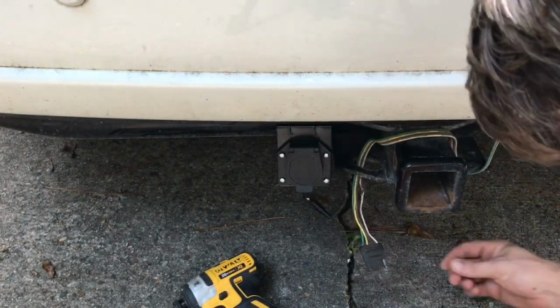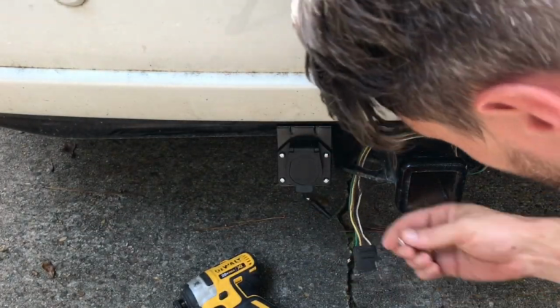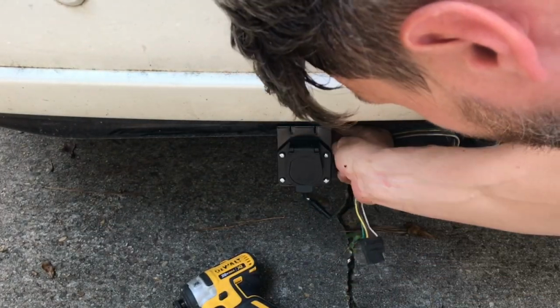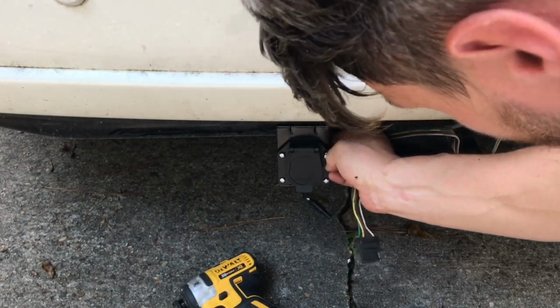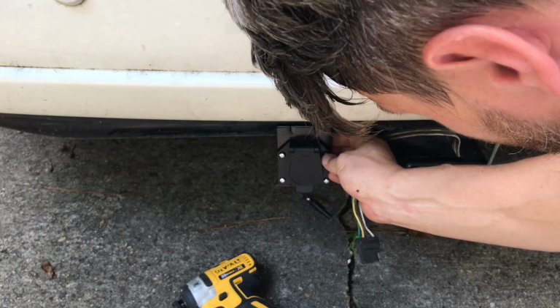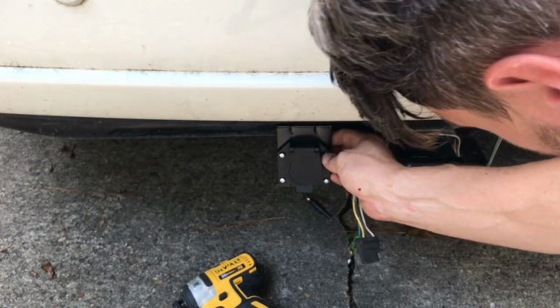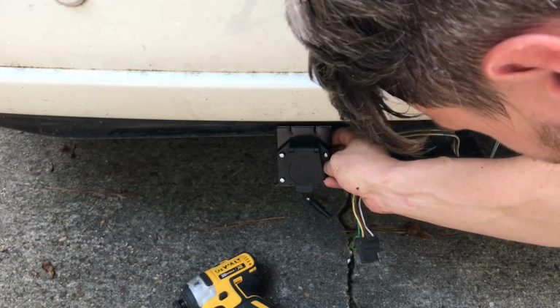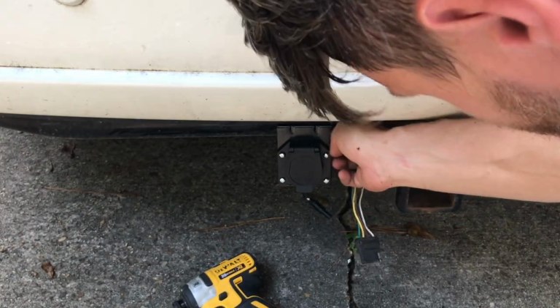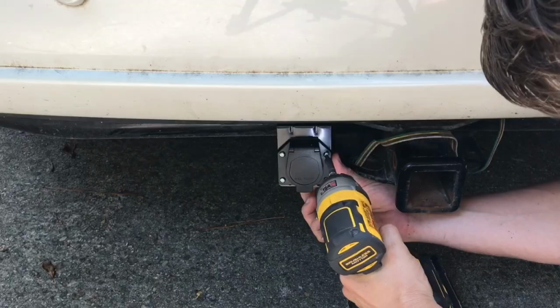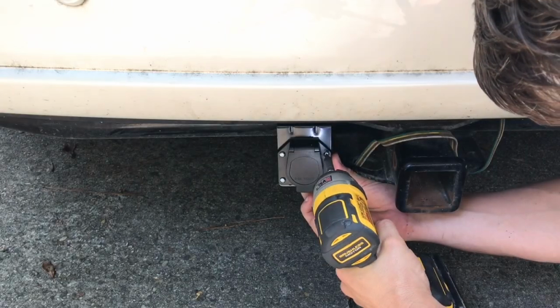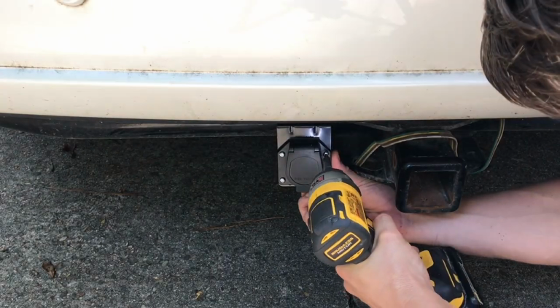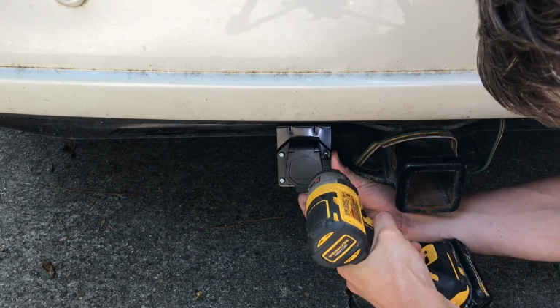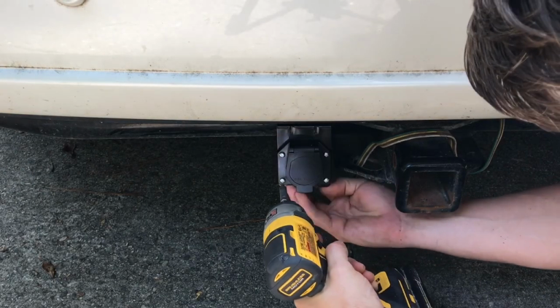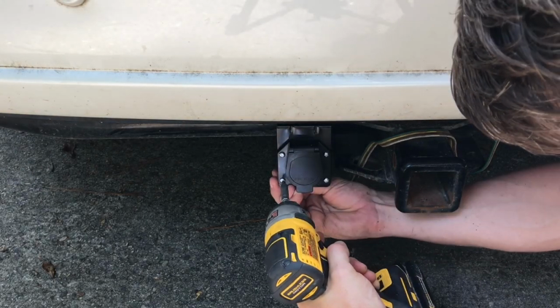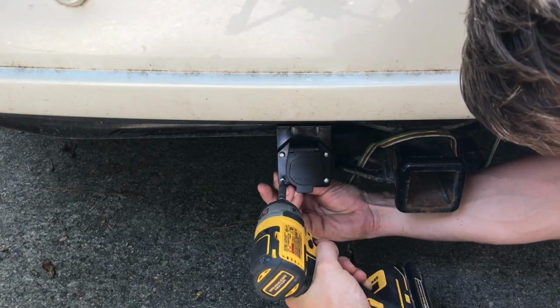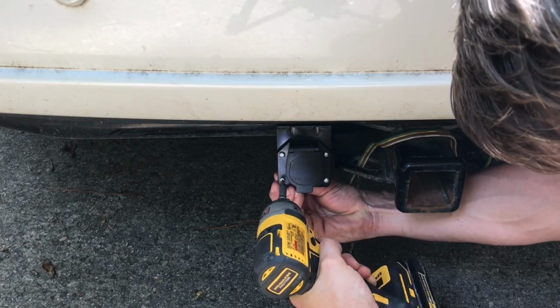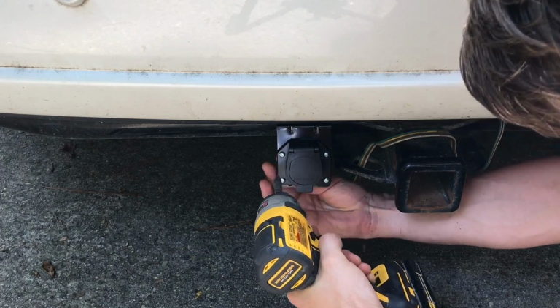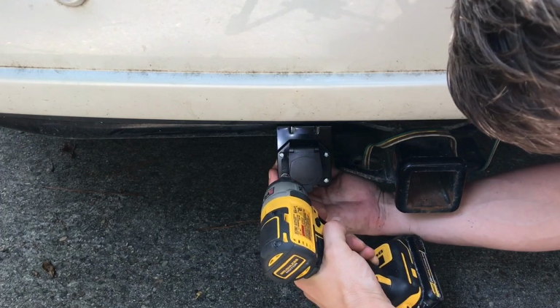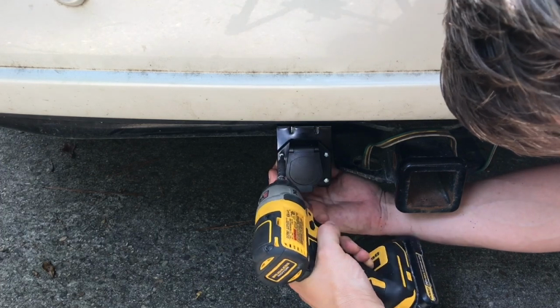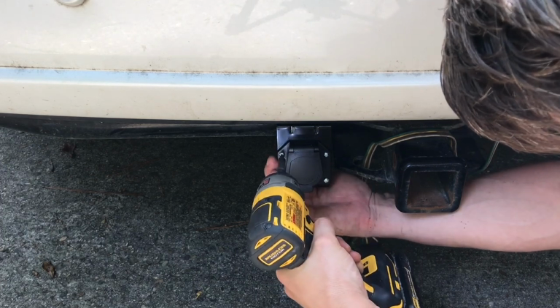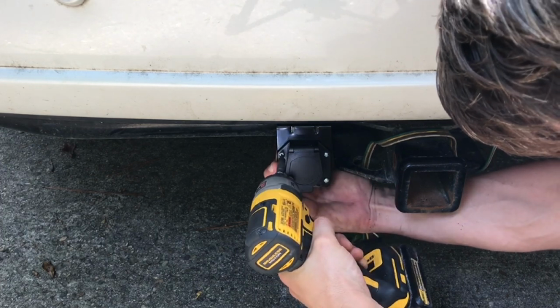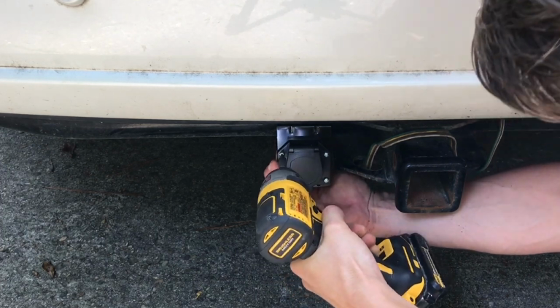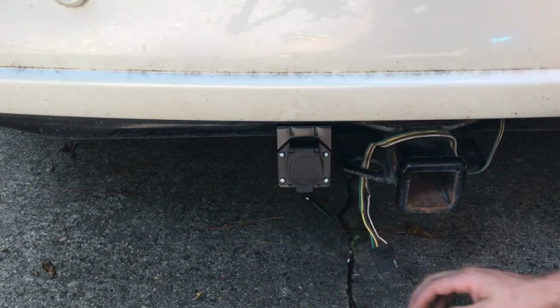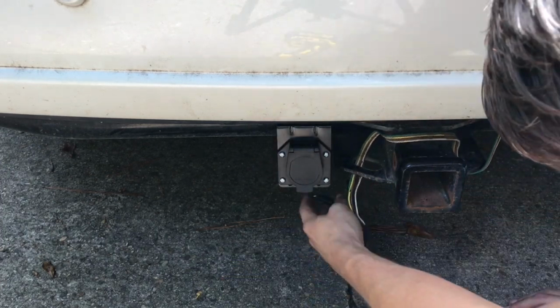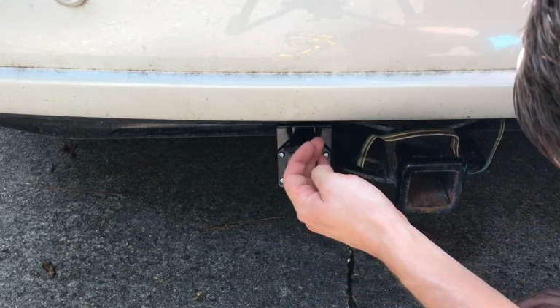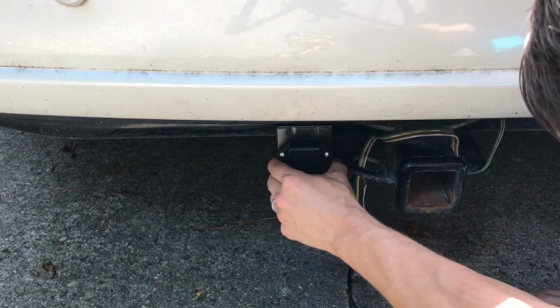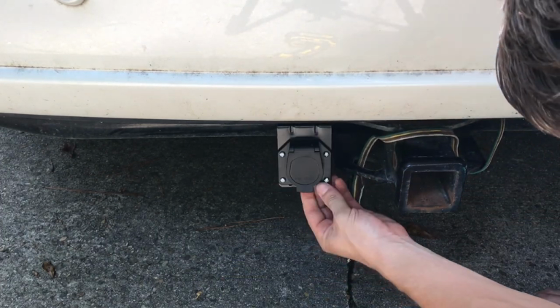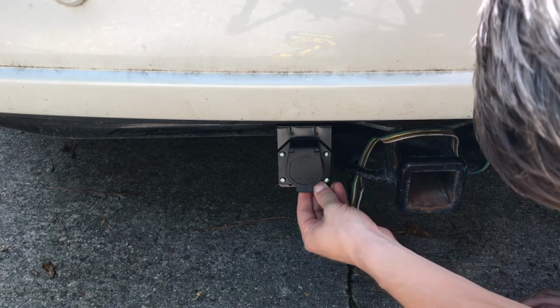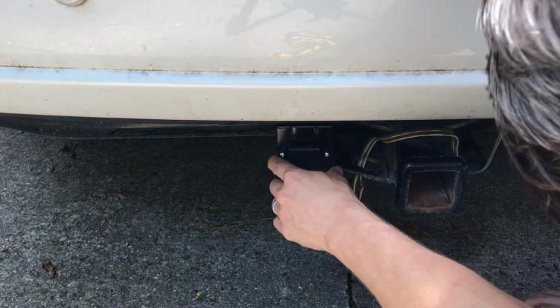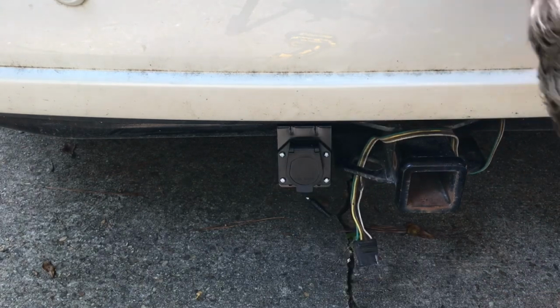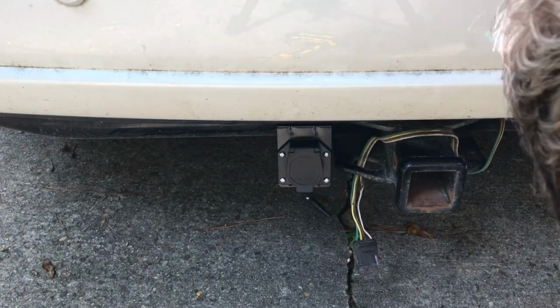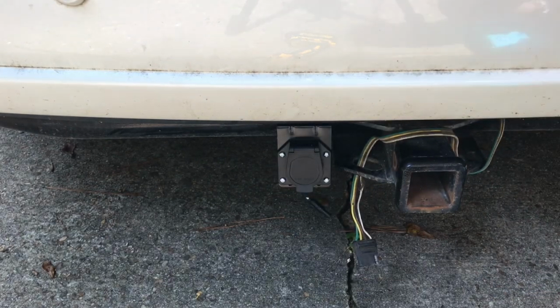Before you do all this, it's good to dry fit everything before you commit to screwing holes in the bottom of your bumper. Do like I did and just dry fit everything — make sure your cords are going to reach and match up on the right side. It's good to think those kinds of things through.